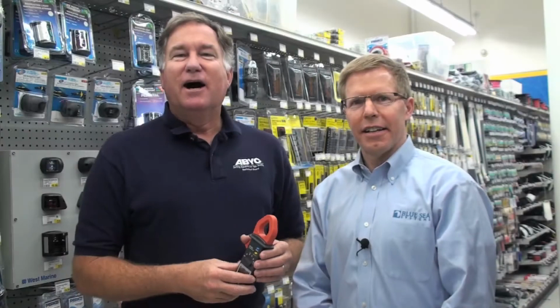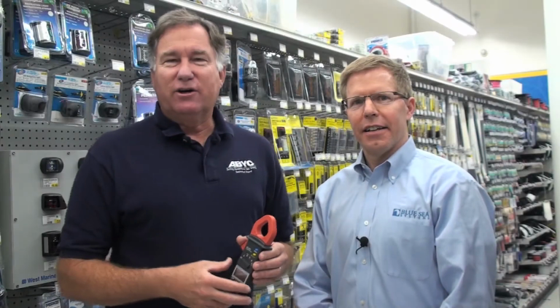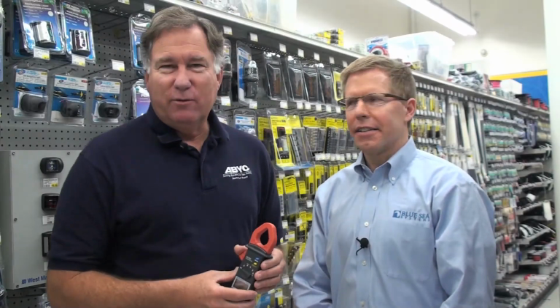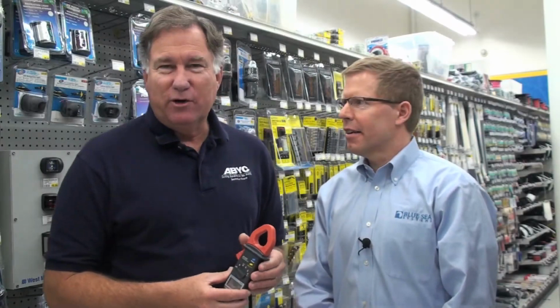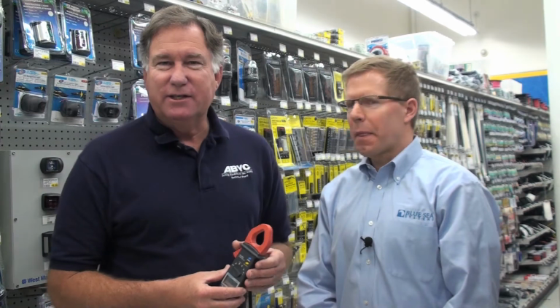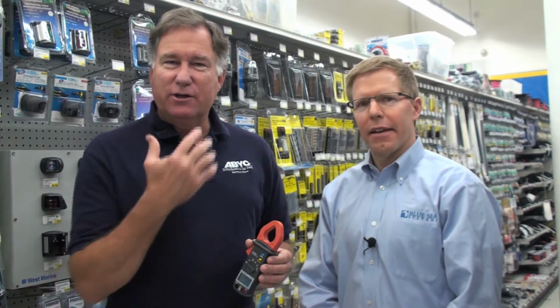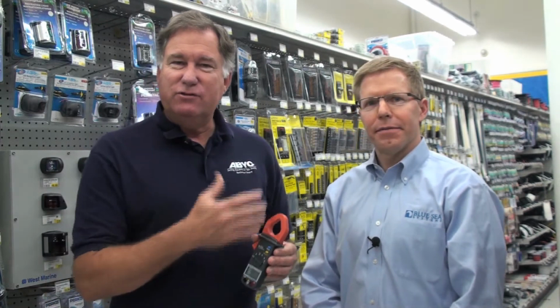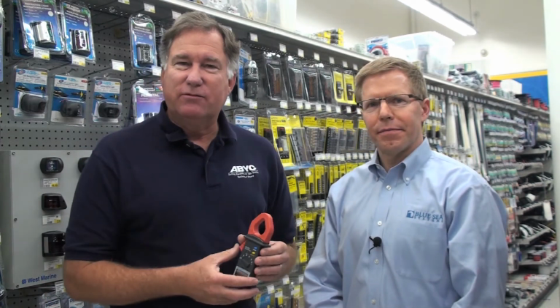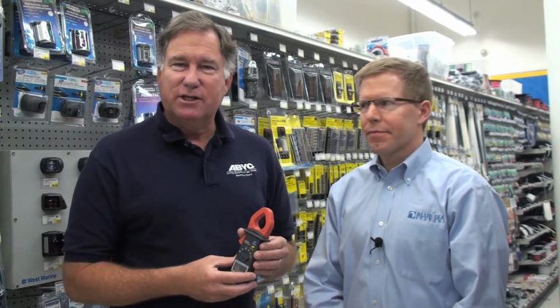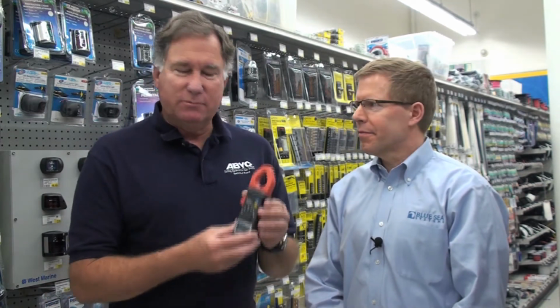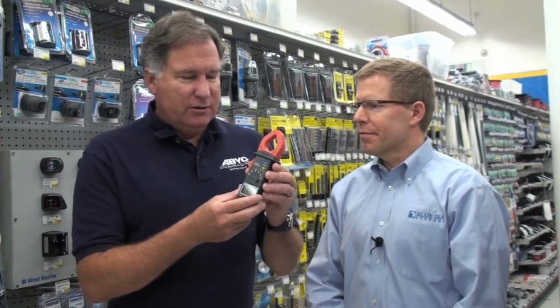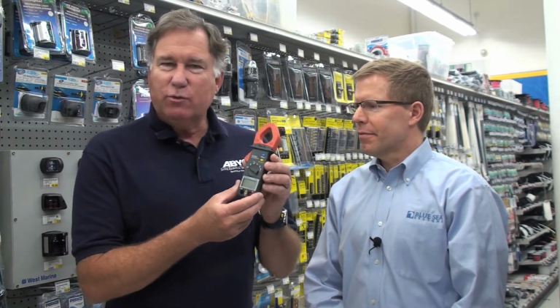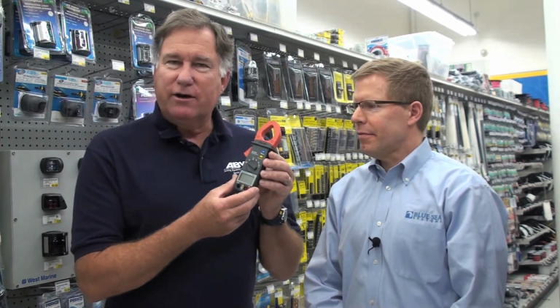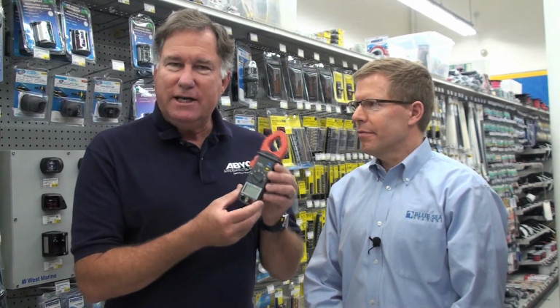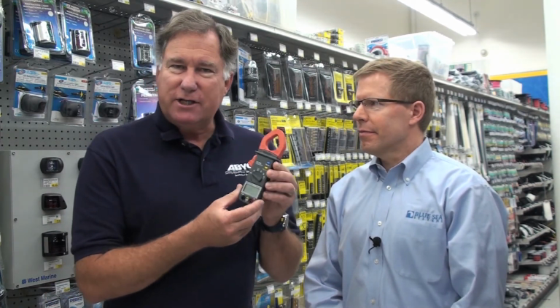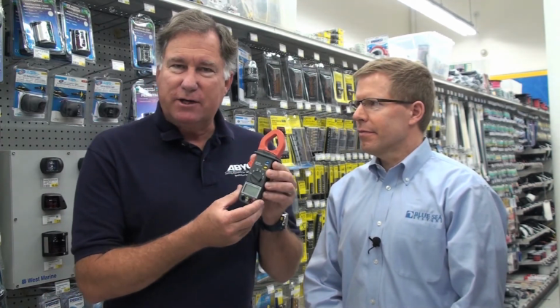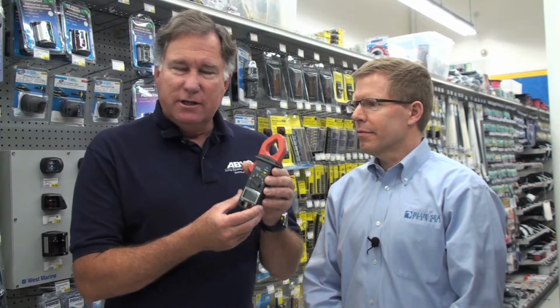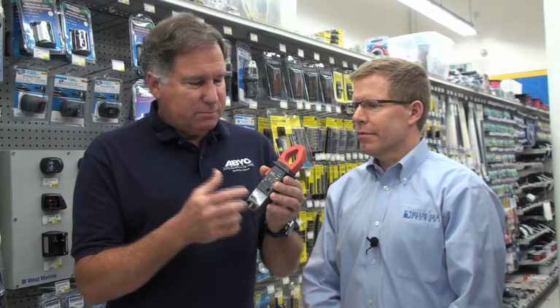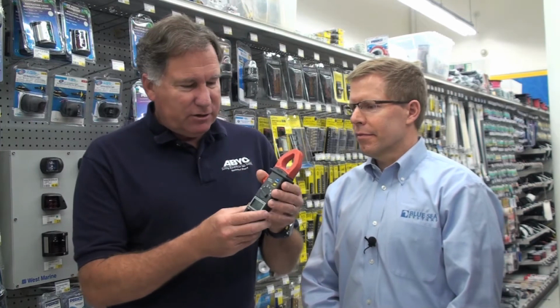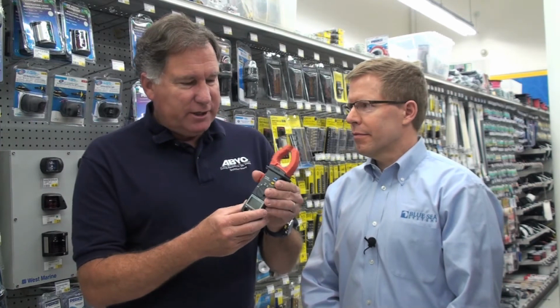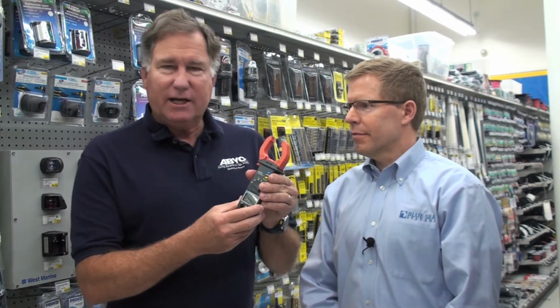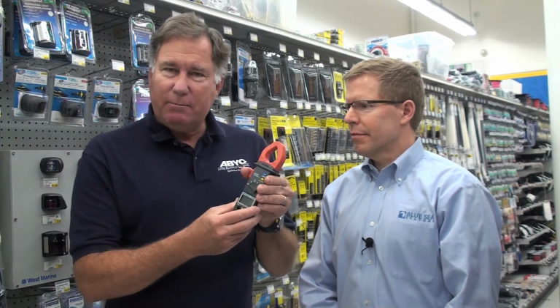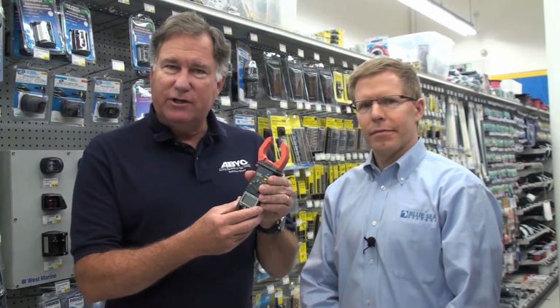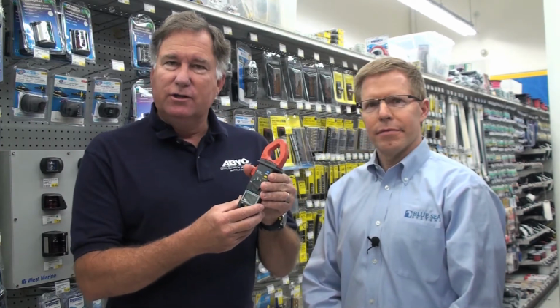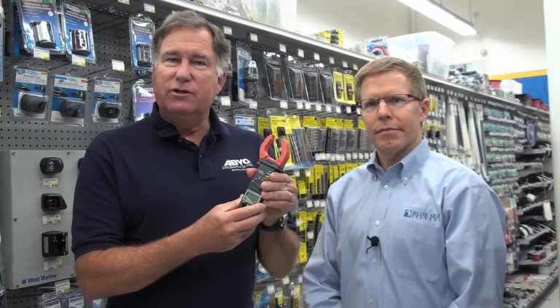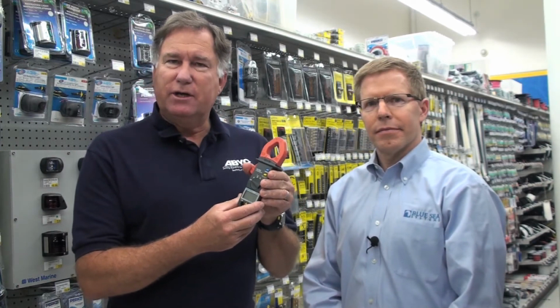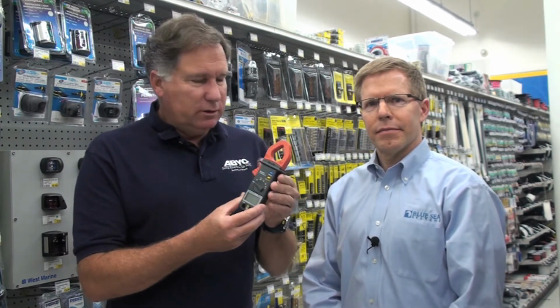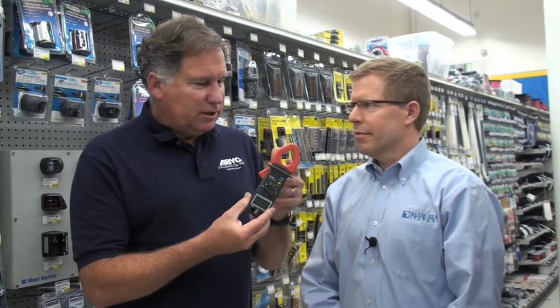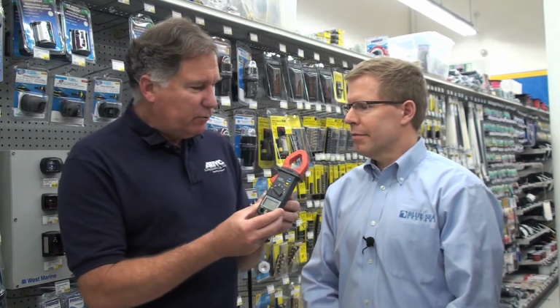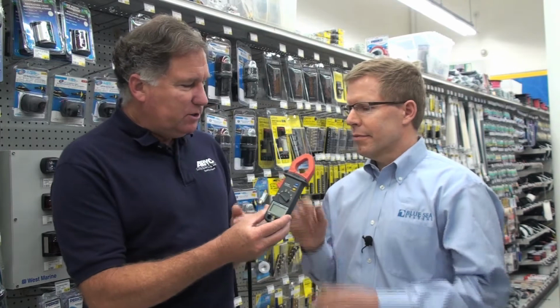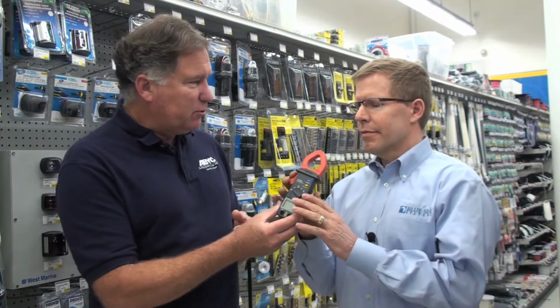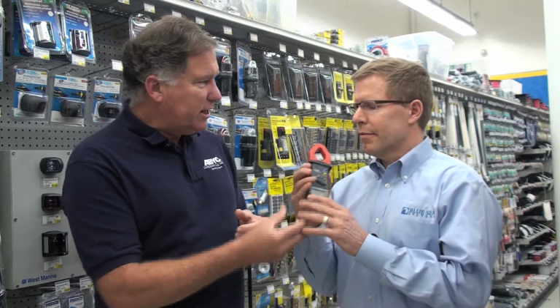Hi, Chuck Hawley from West Marine, and today I'm with Dave Johnson from Blue Sea Systems. This is one of their neat little test meters. This particular one has a clamp-on feature so that you can measure — tell us about it. What can you measure with the clamp?